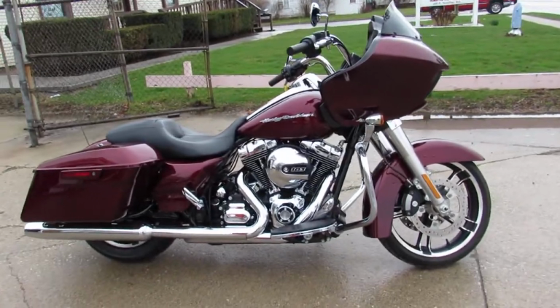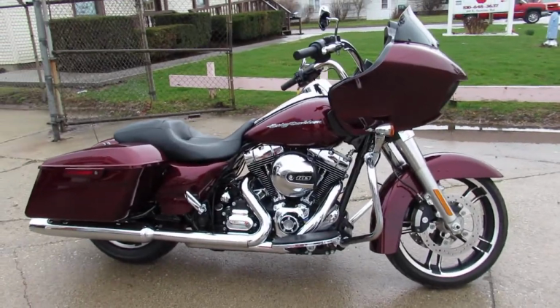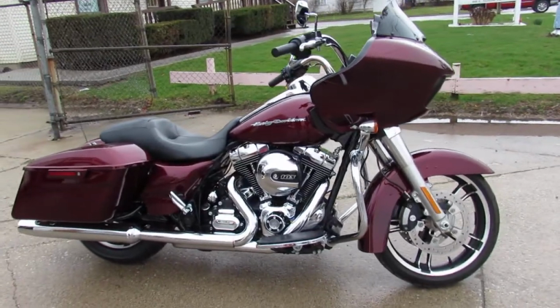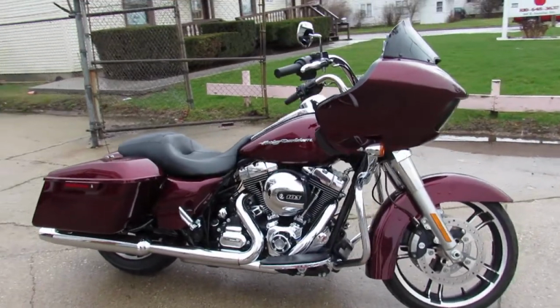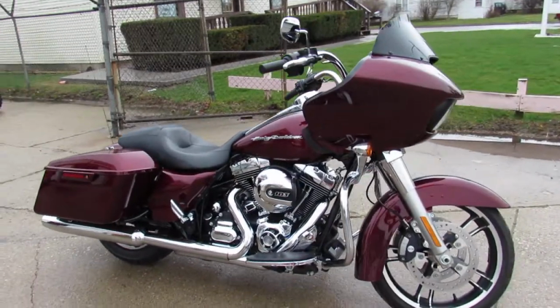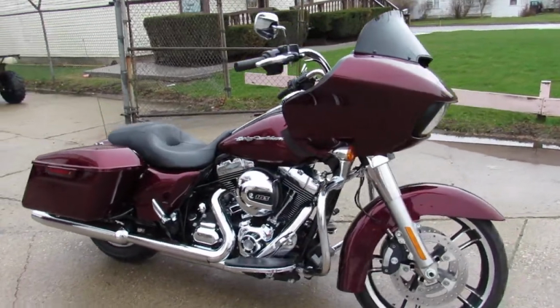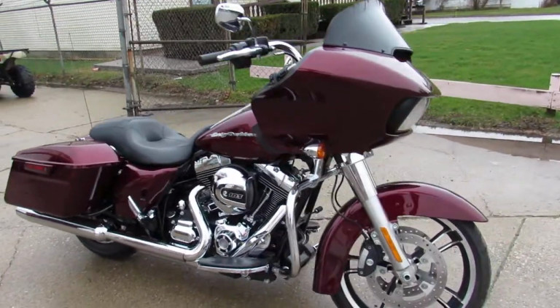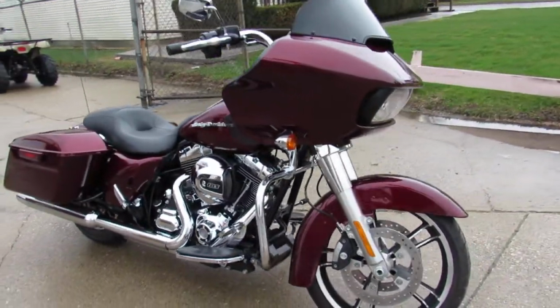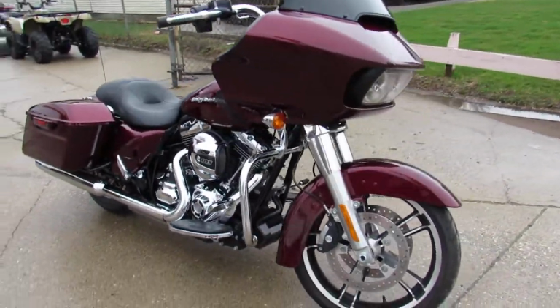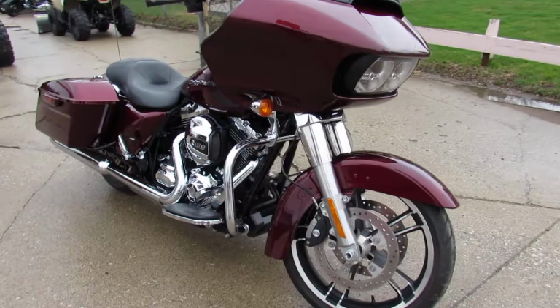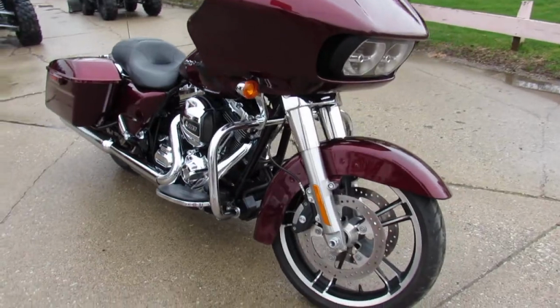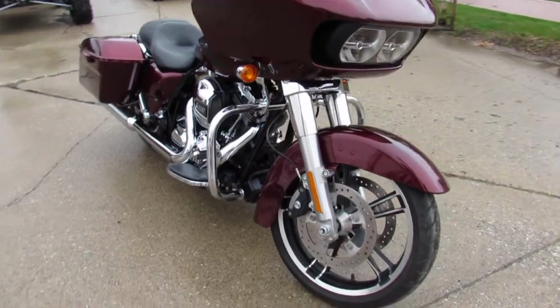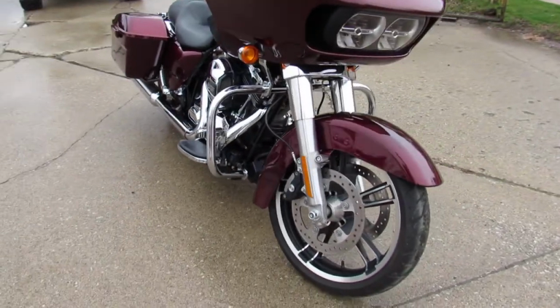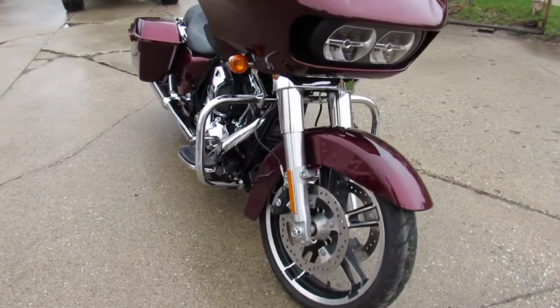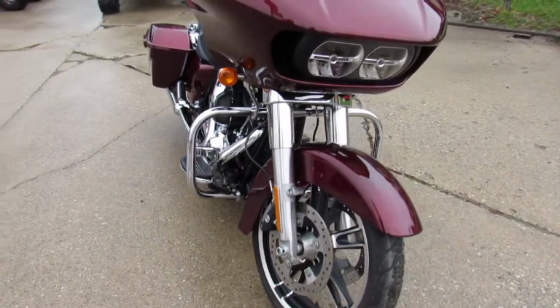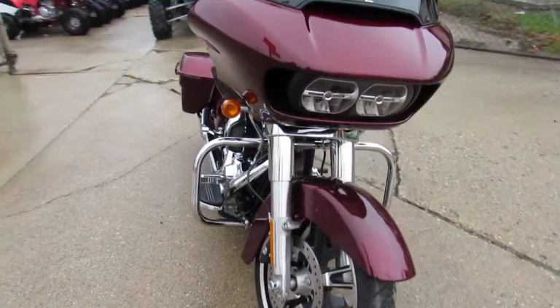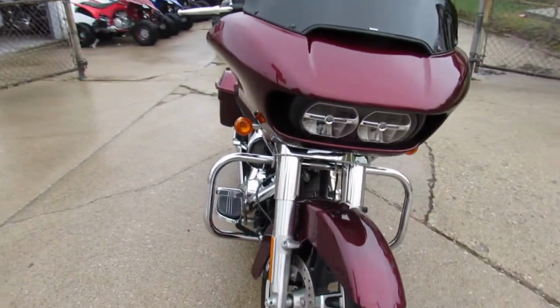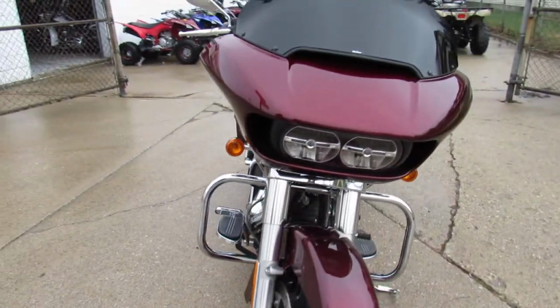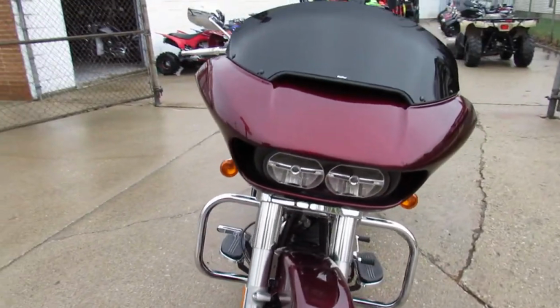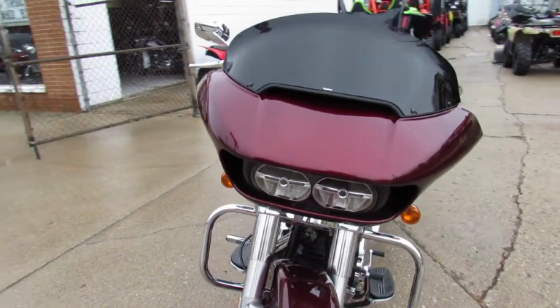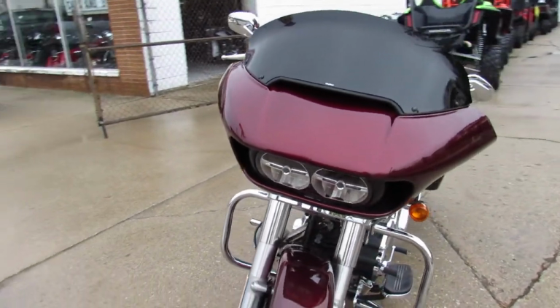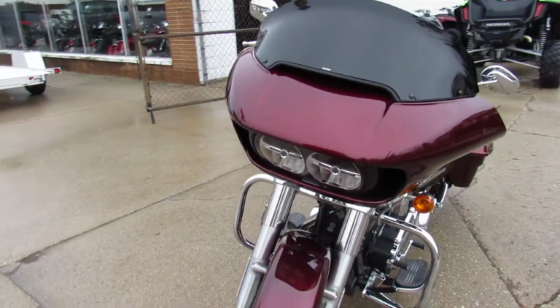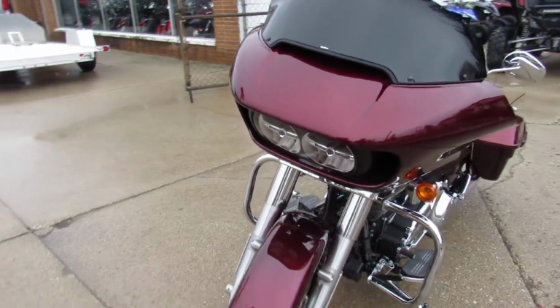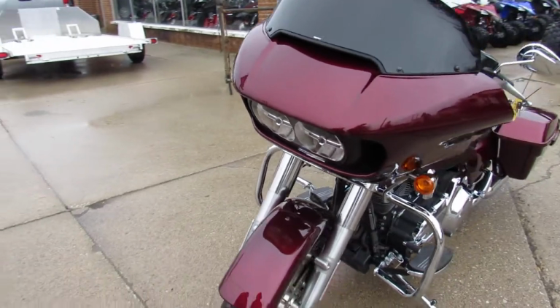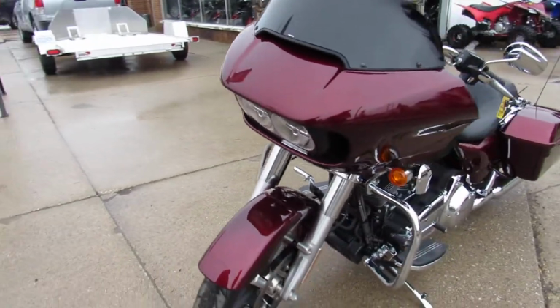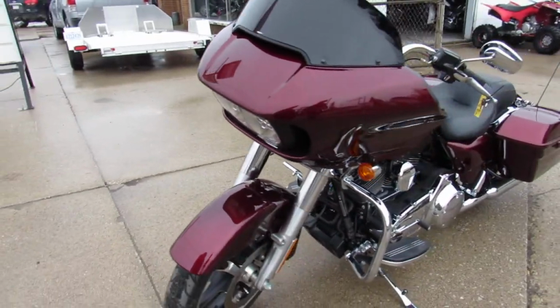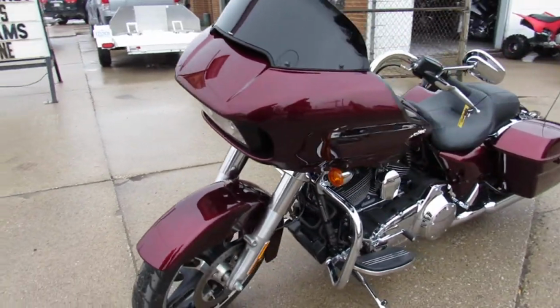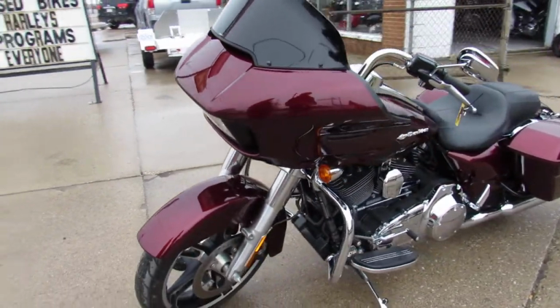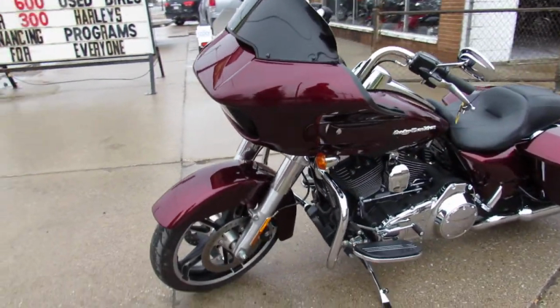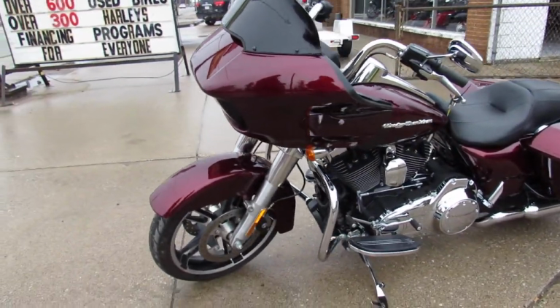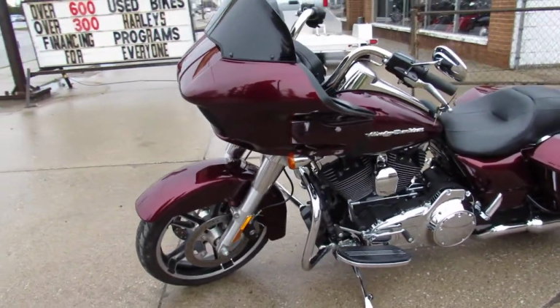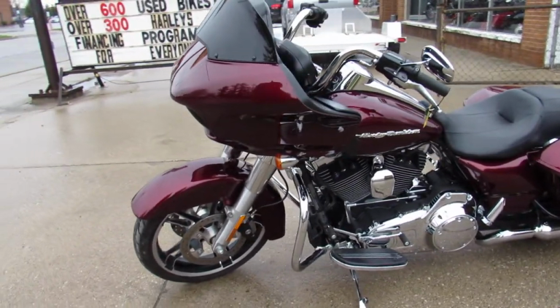Hey guys, ApprovalPowerSports.com here doing some videos on the used Harley Davidsons. We've got over 200 used Harleys in the showroom for sale. This one here's a 2015 Road Glide, only 13,426 miles guys.